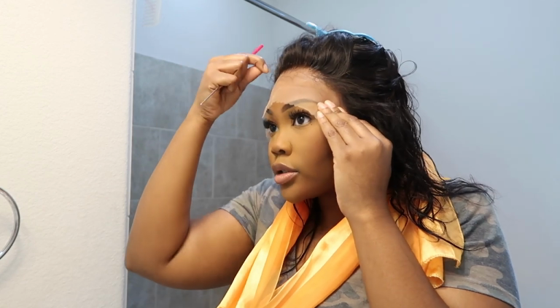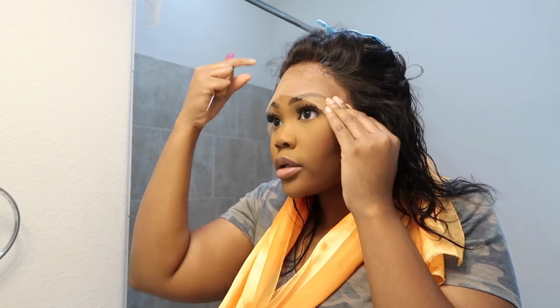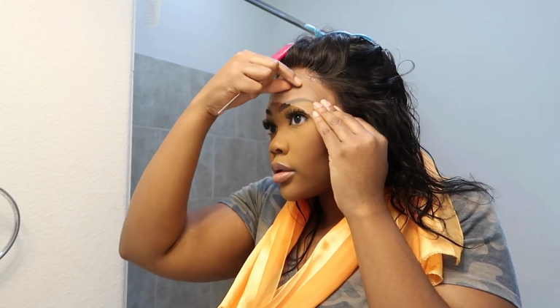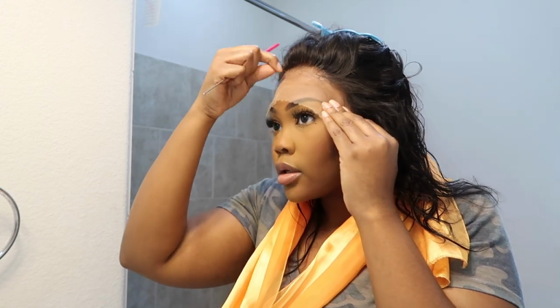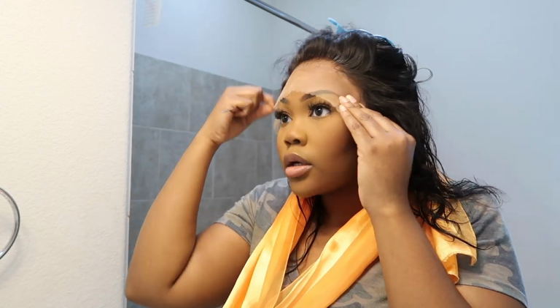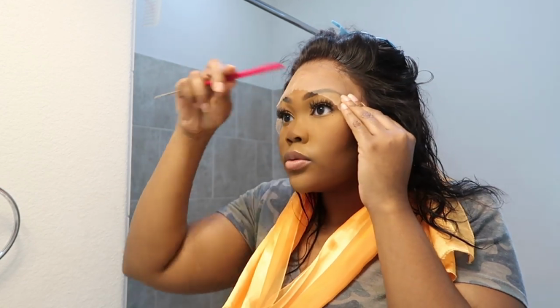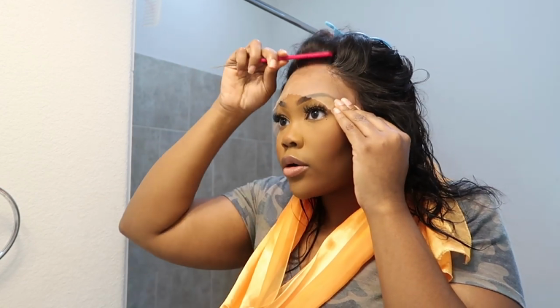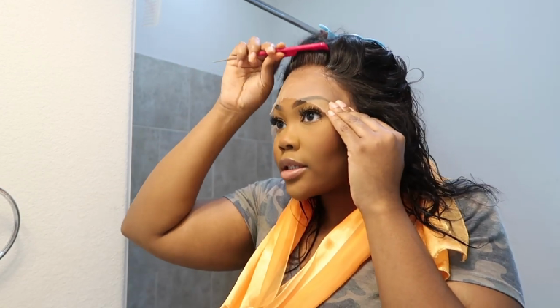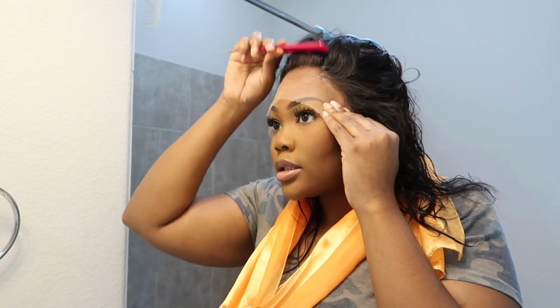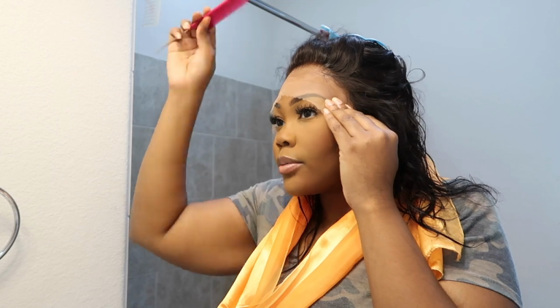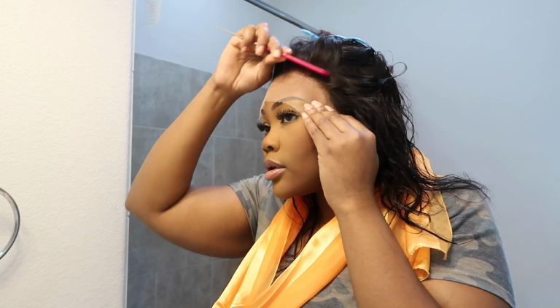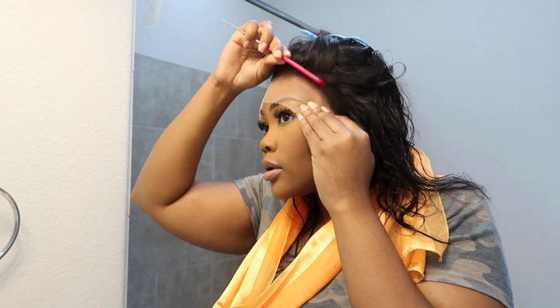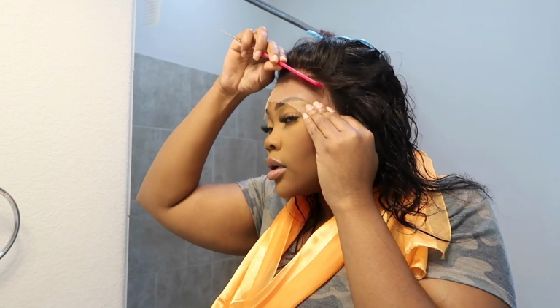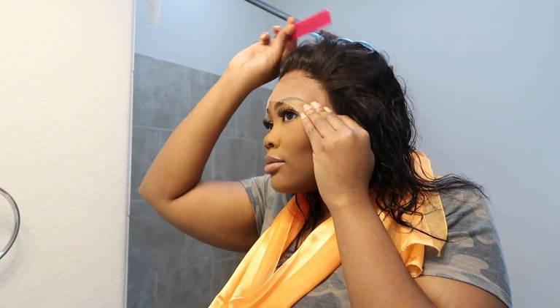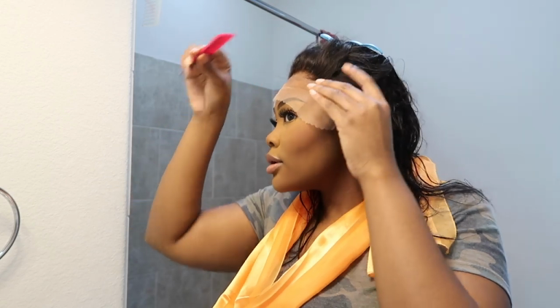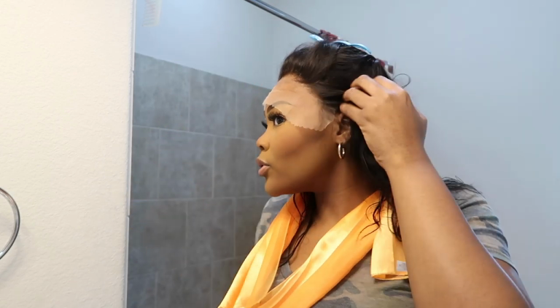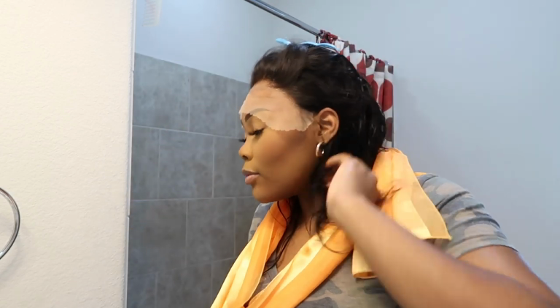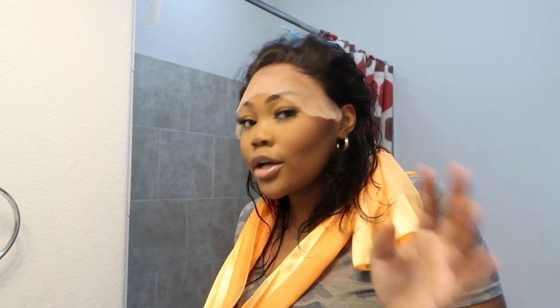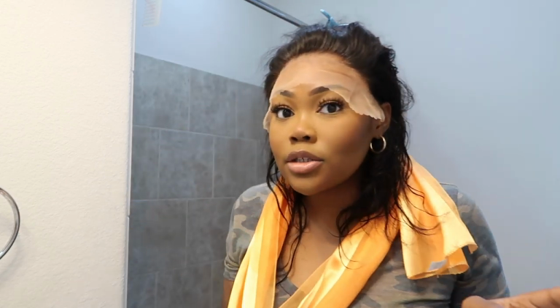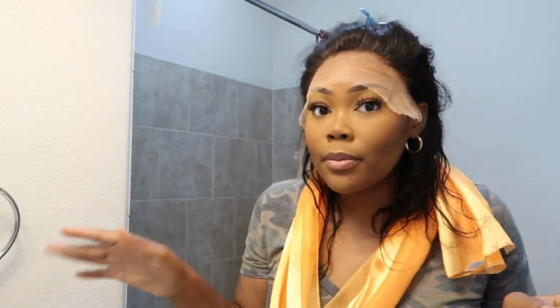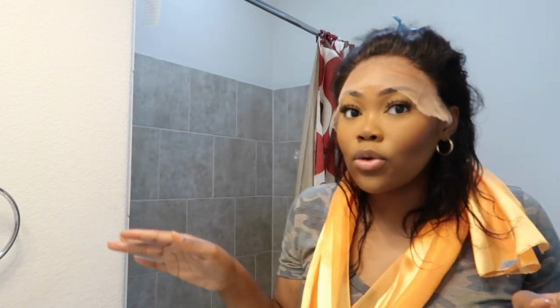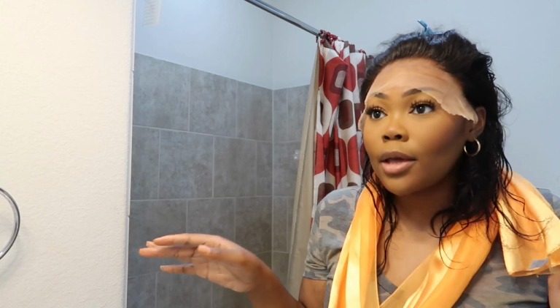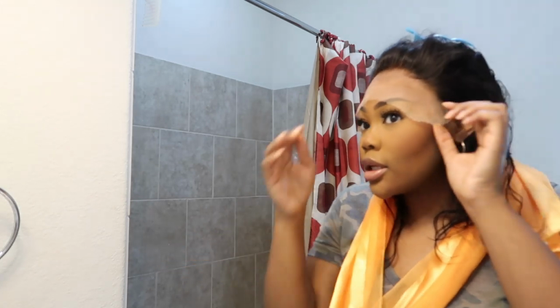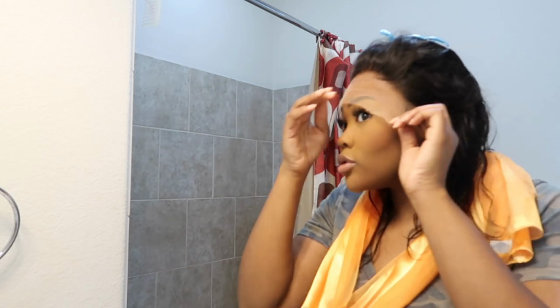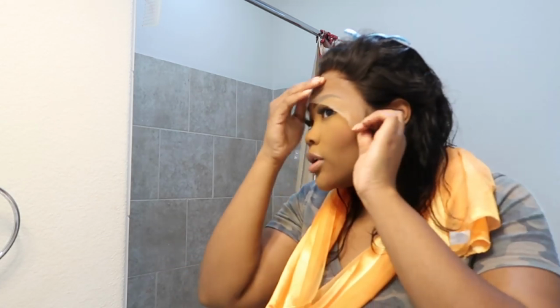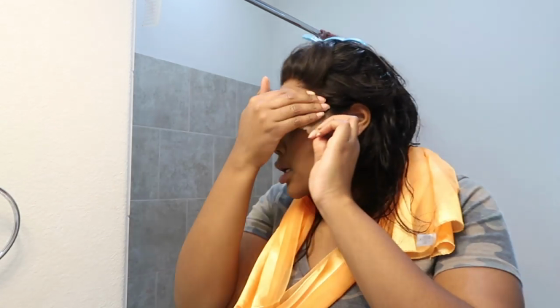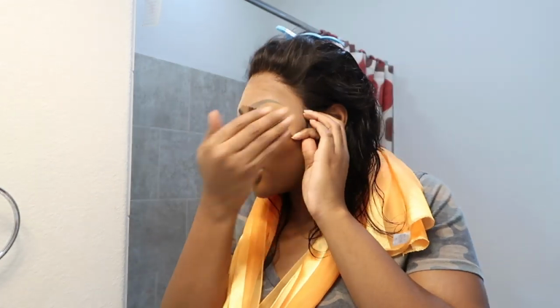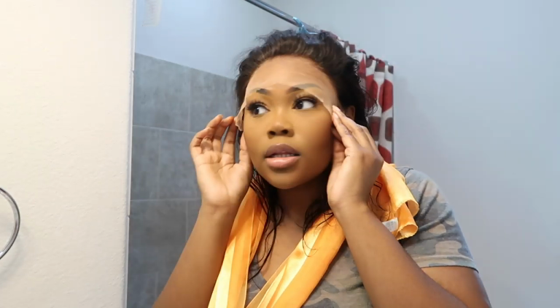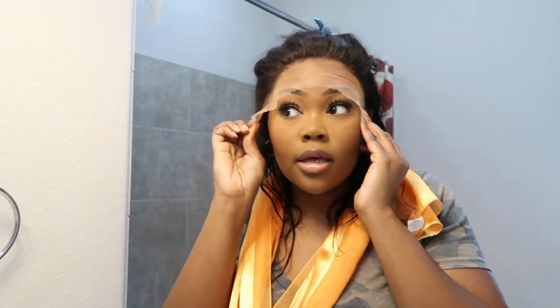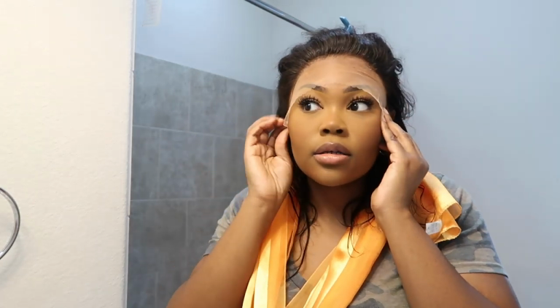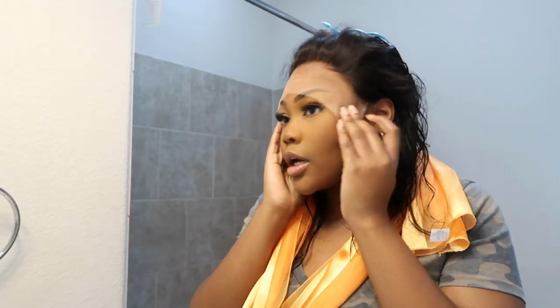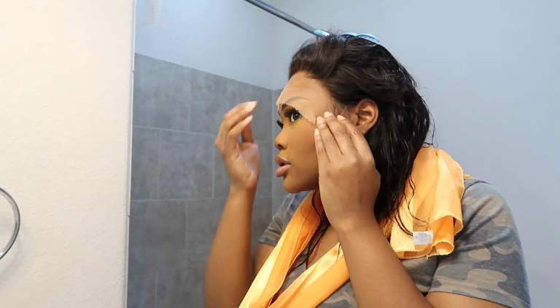I do have a couple hairs that are glued down on accident, but I don't know if they're pretty. Oh my gosh, y'all — this might be my new wig installation method, like this is so easy!